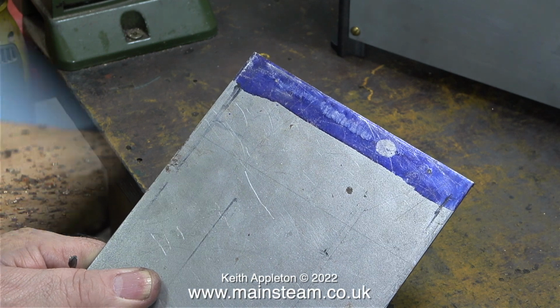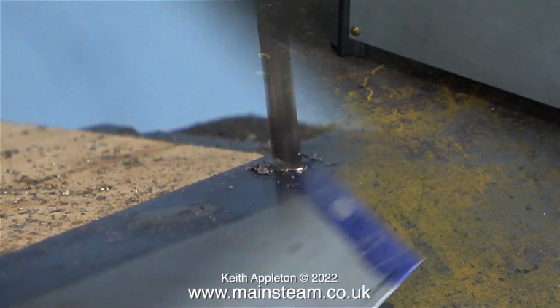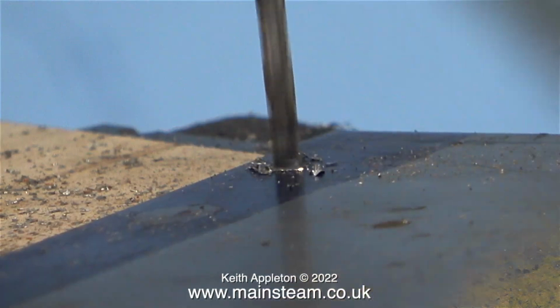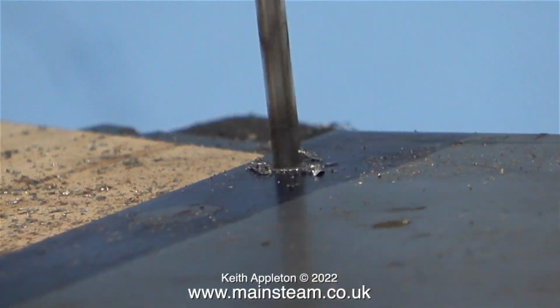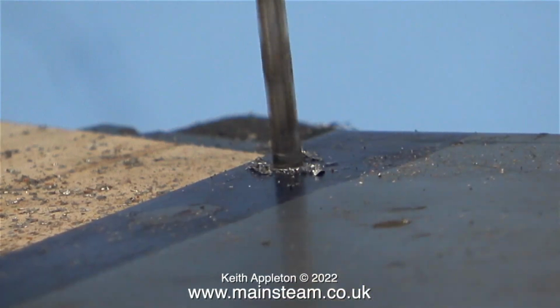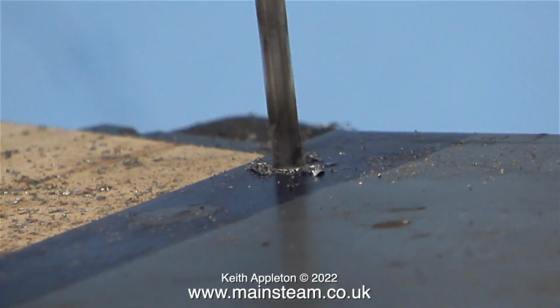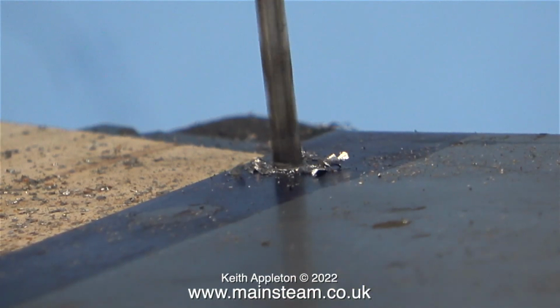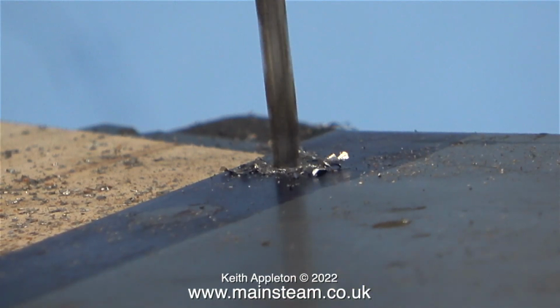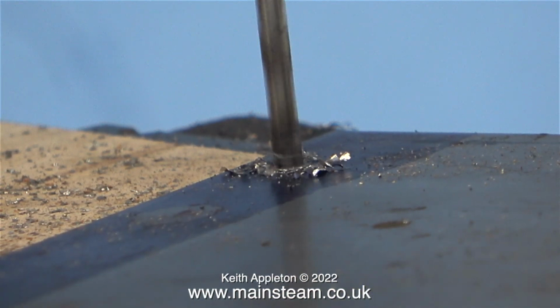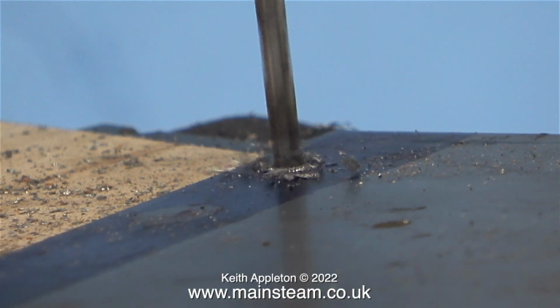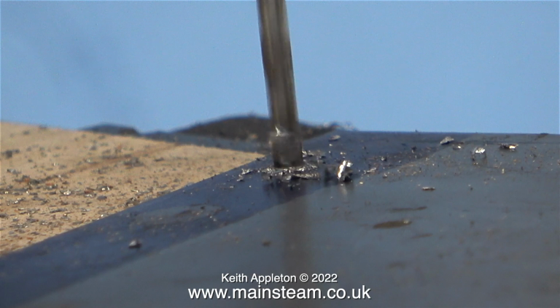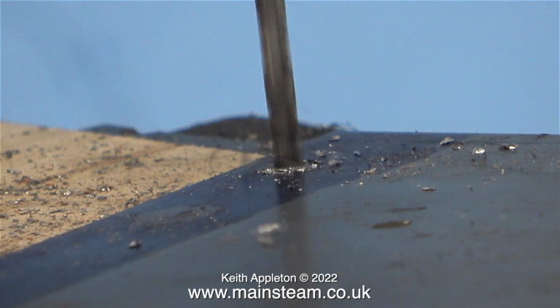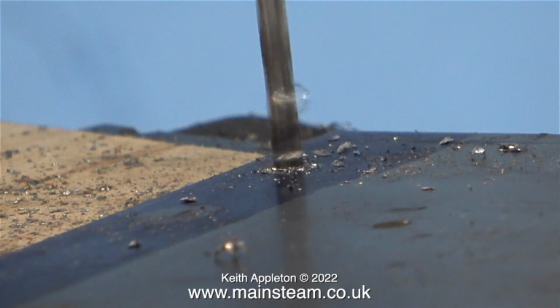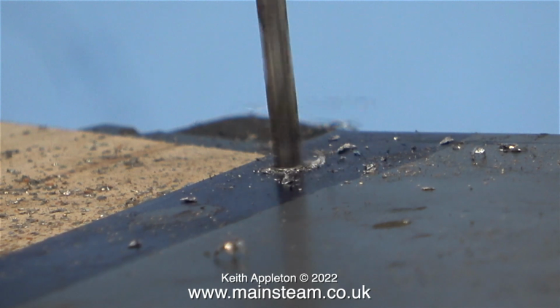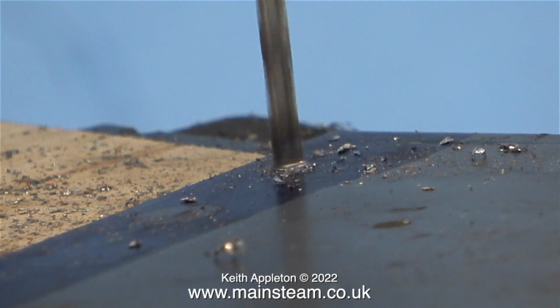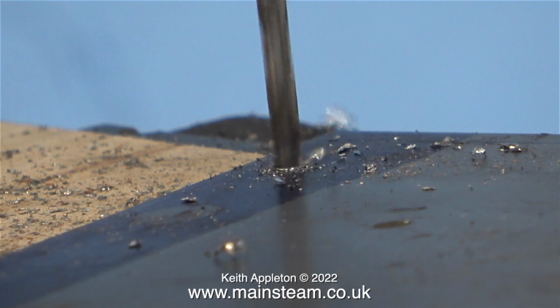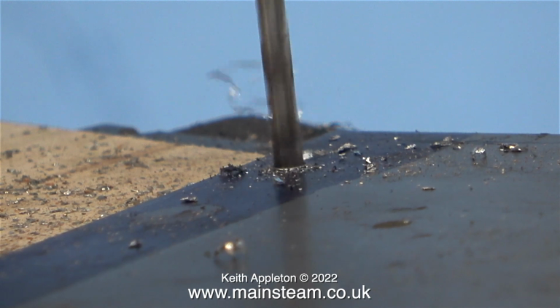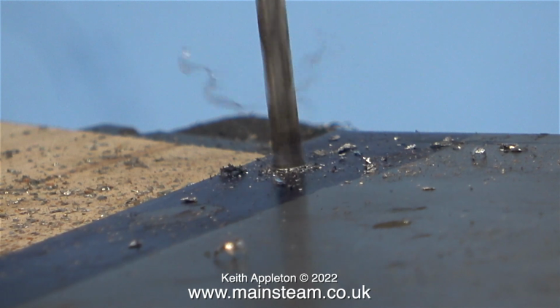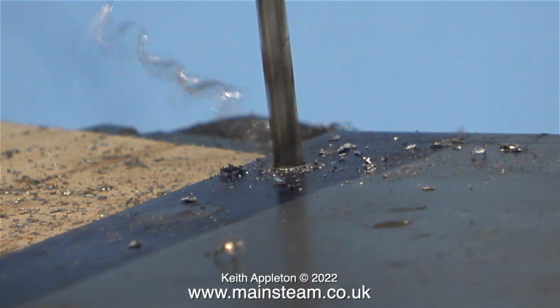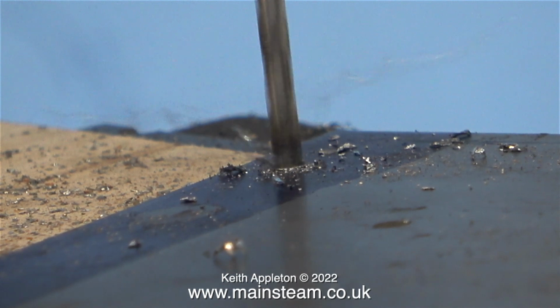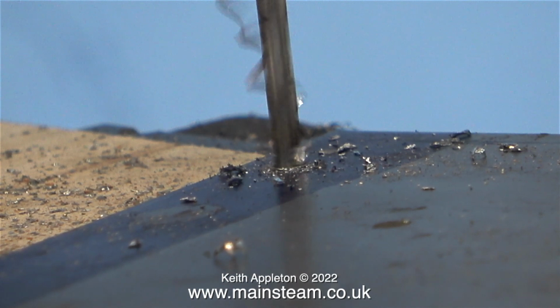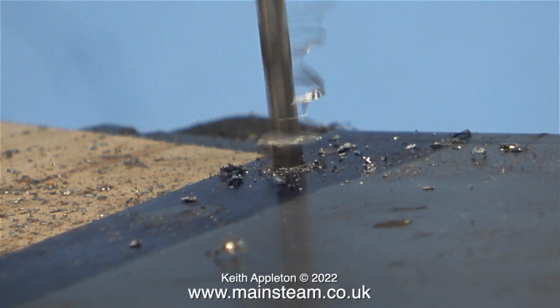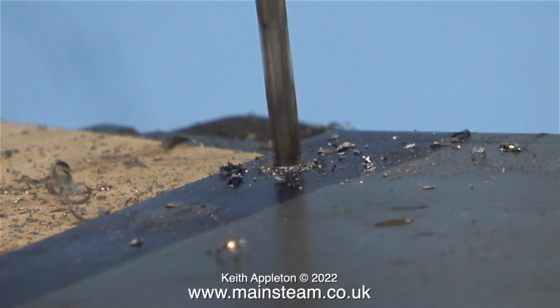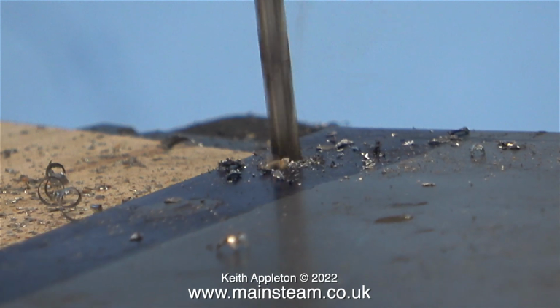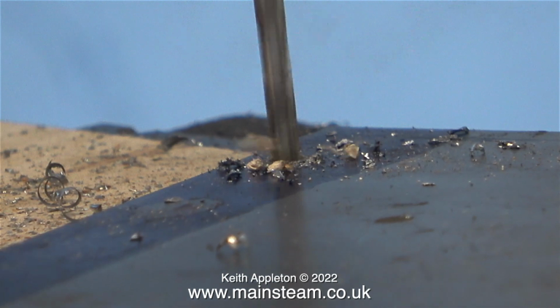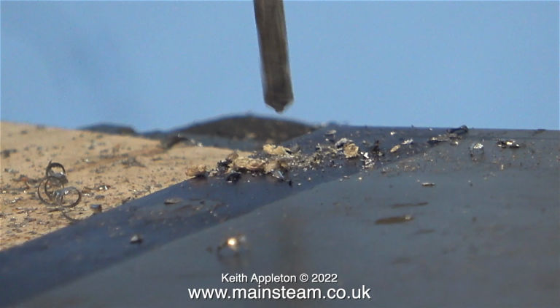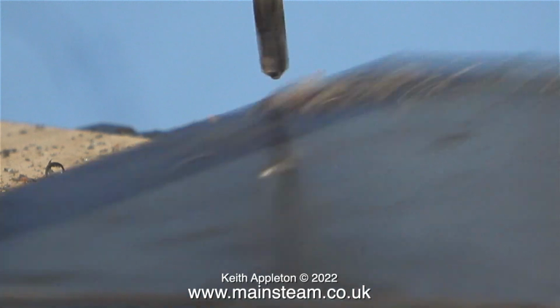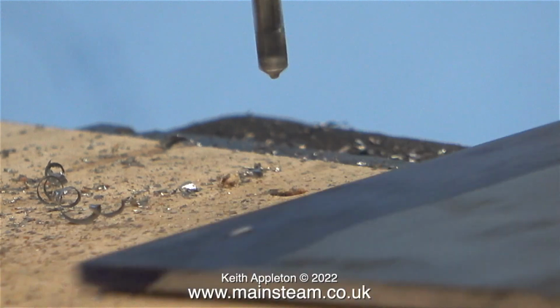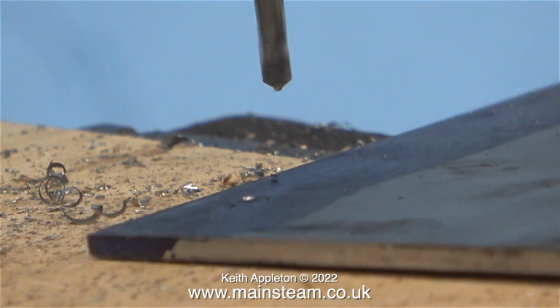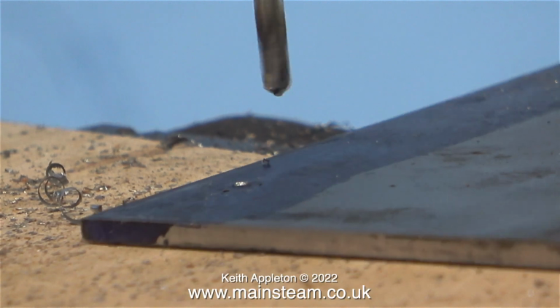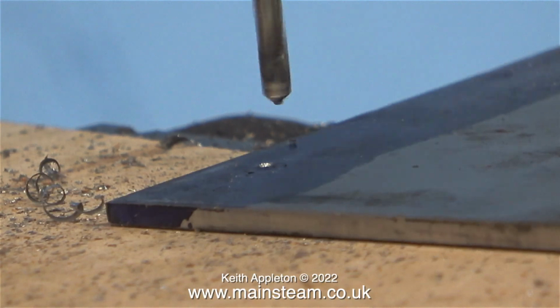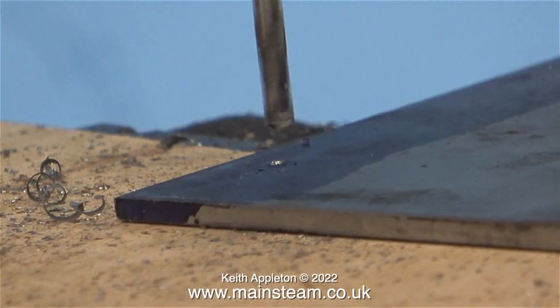Now it's time to drill the piece of steel plate. For this I'm drilling the holes 9/64ths of an inch, and as I've just said, that is the clearance size for a 4BA bolt.